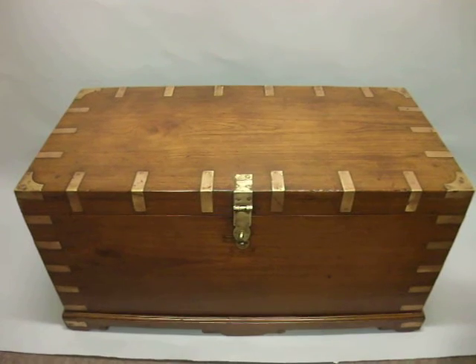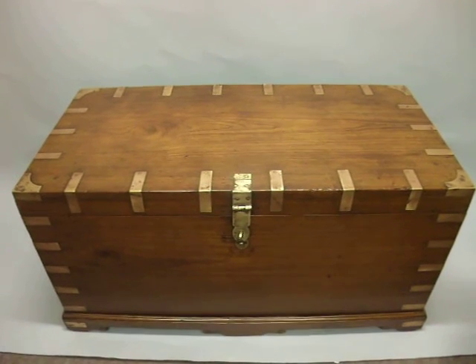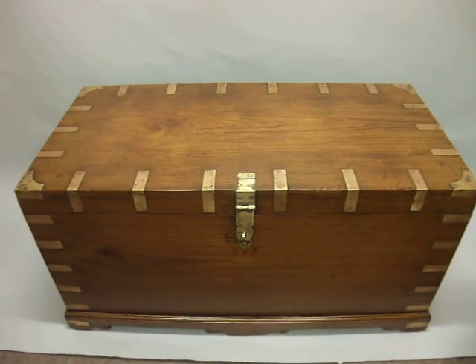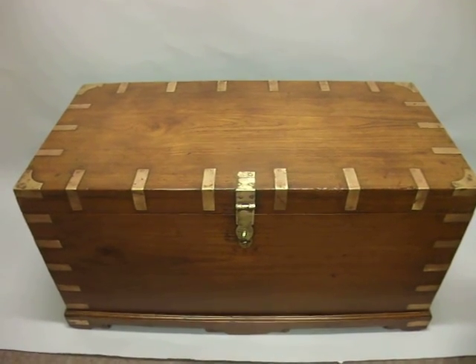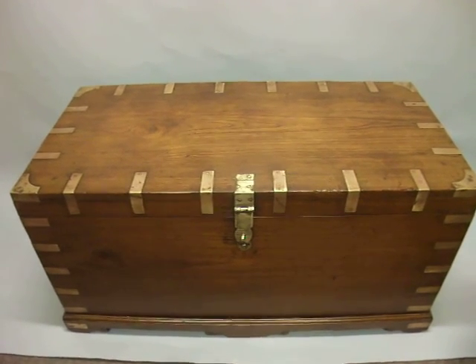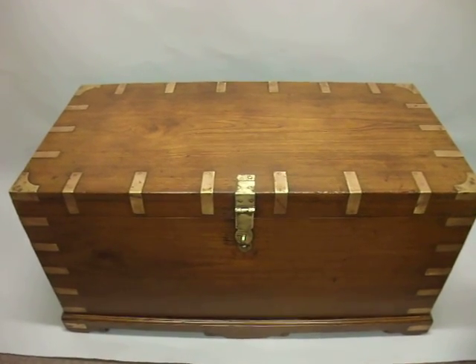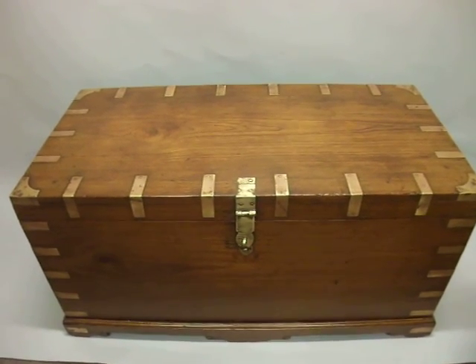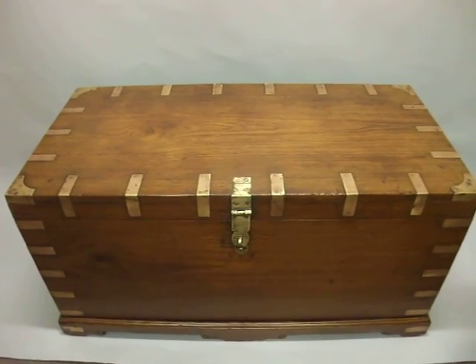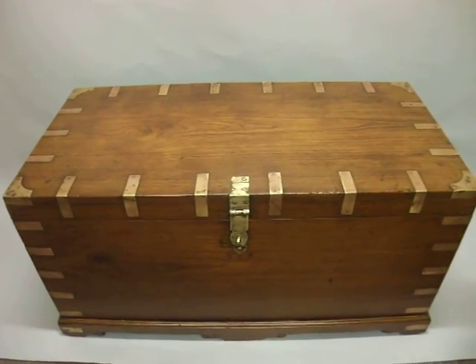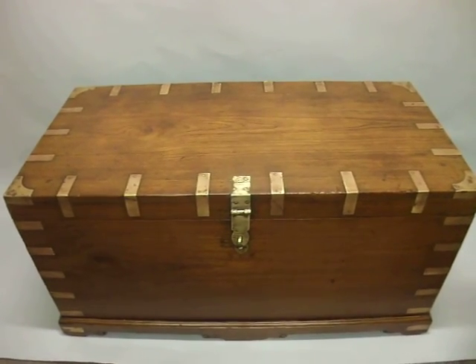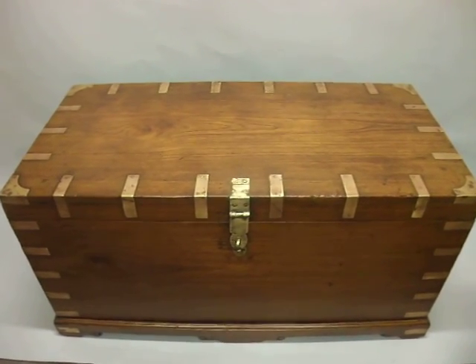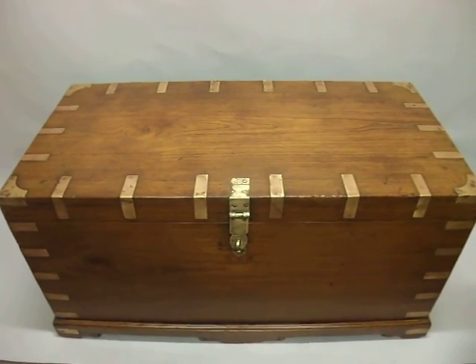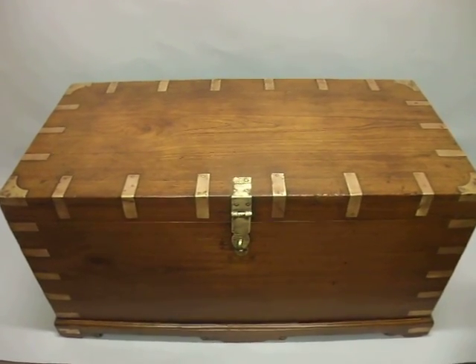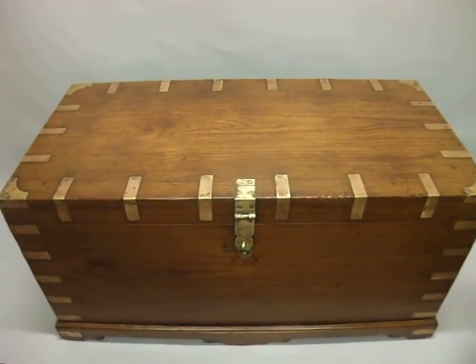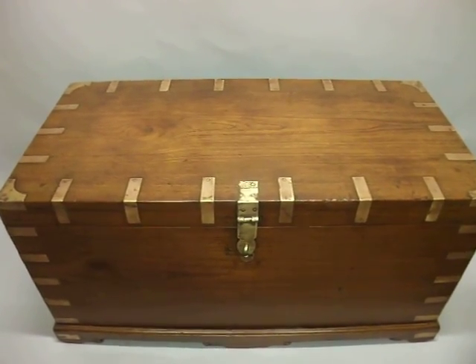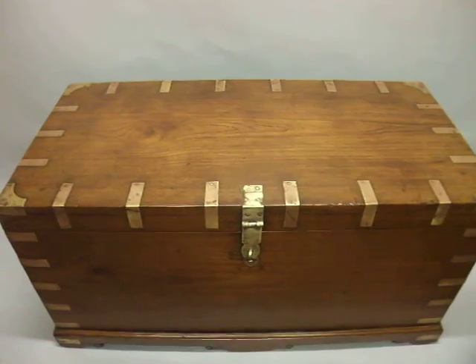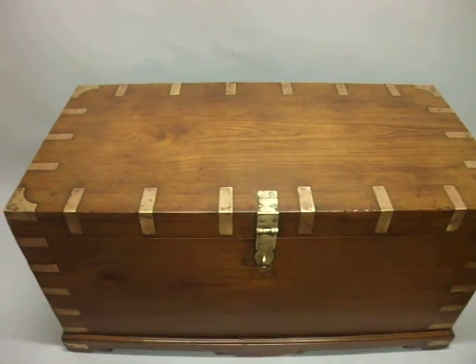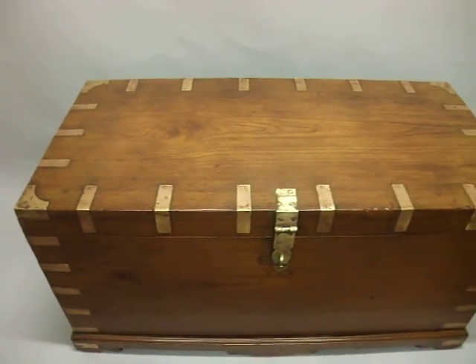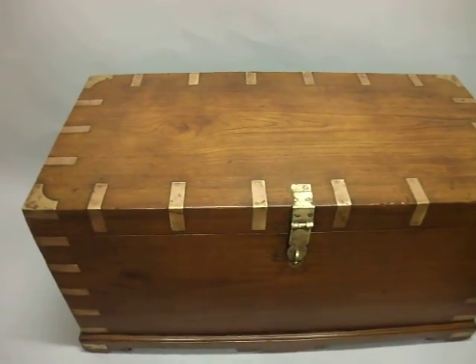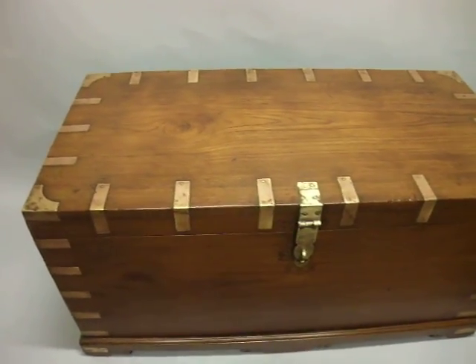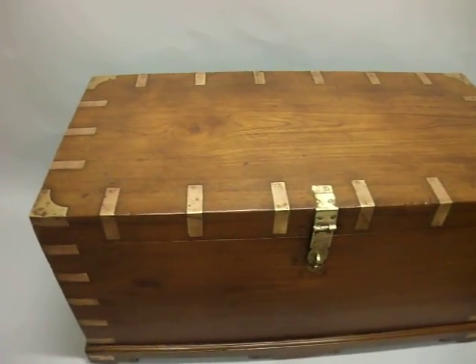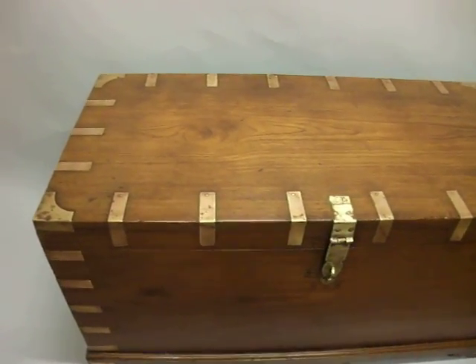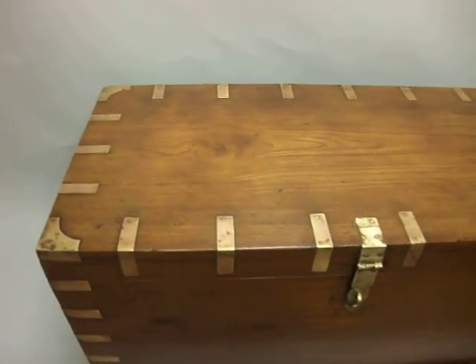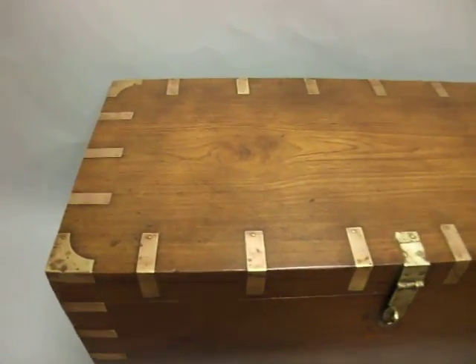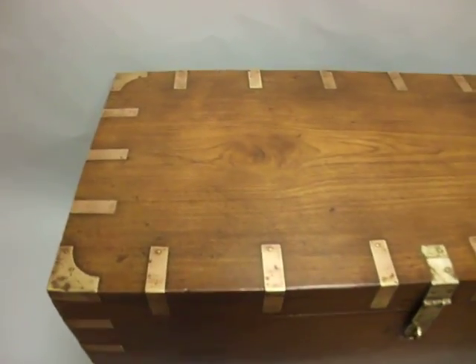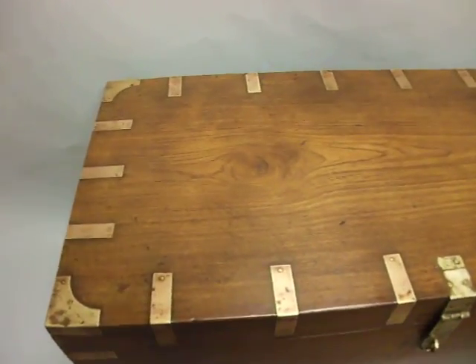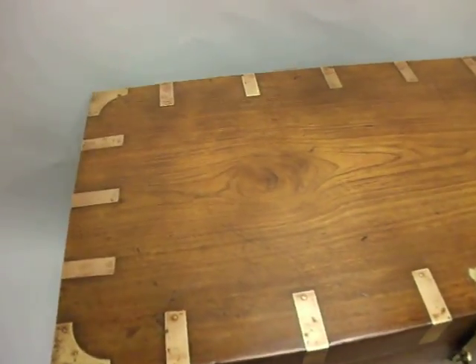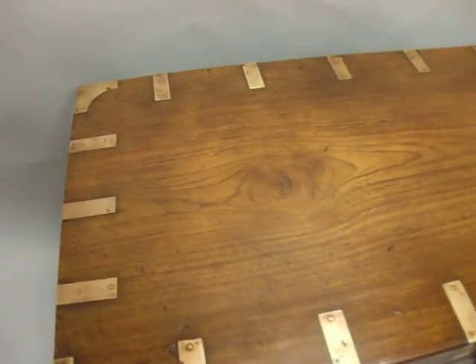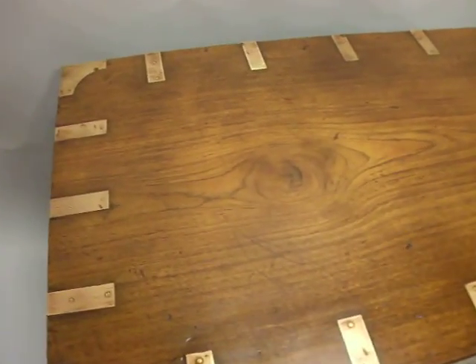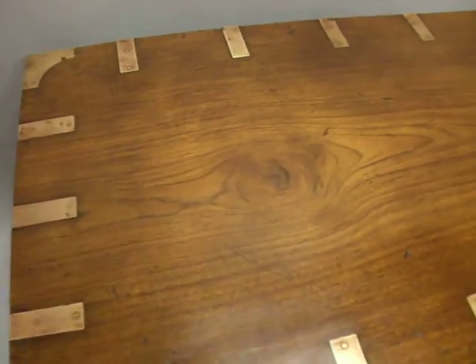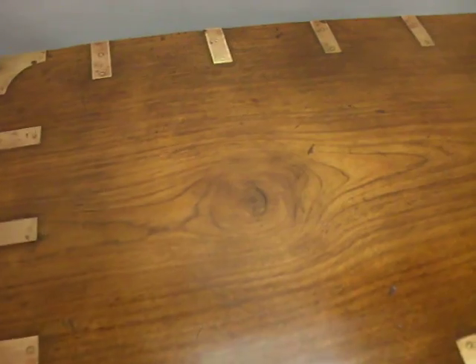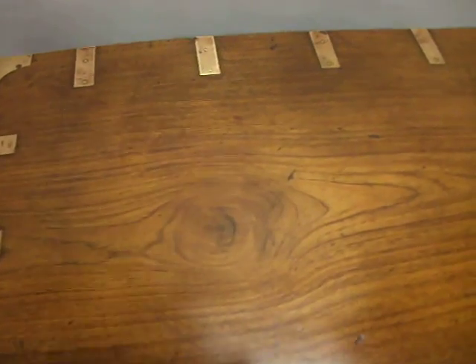Nineteenth century teak, brass-bound military chest, taken on campaigns. Lovely teak.